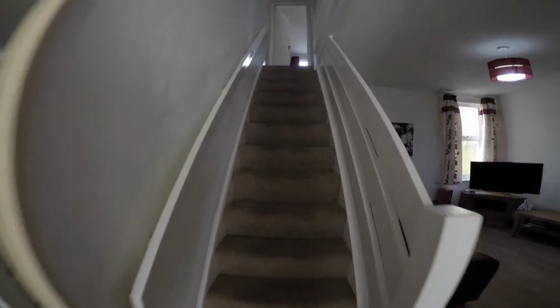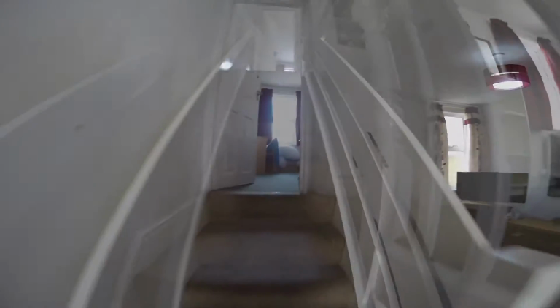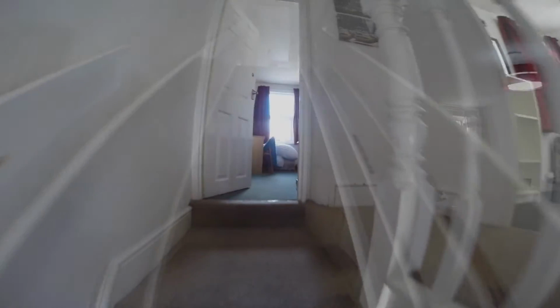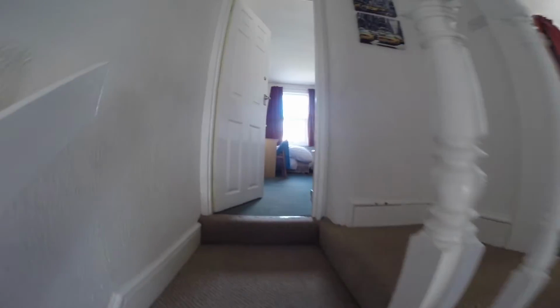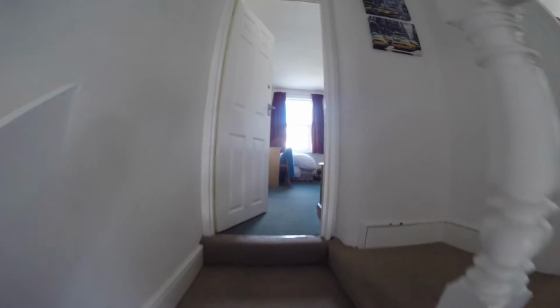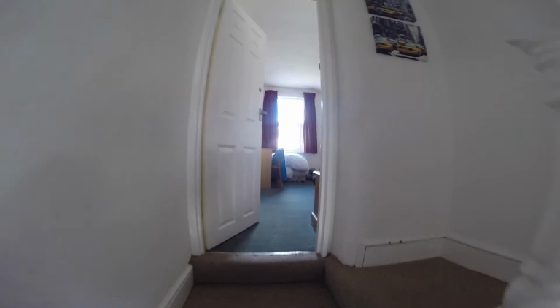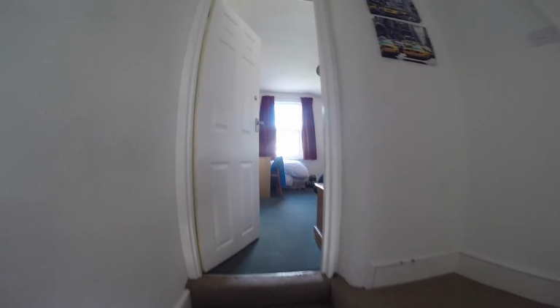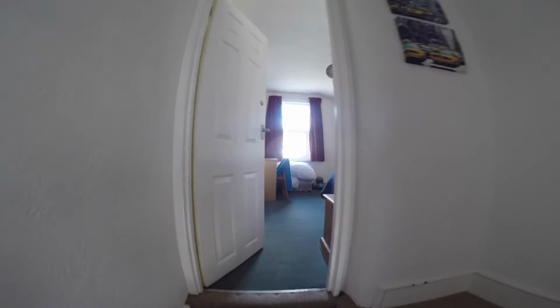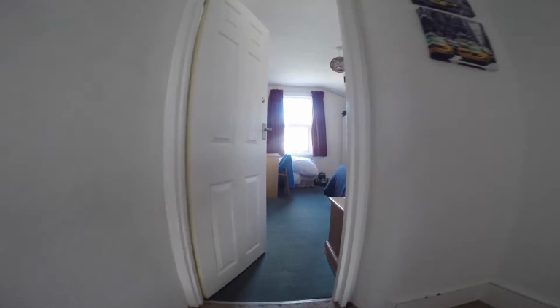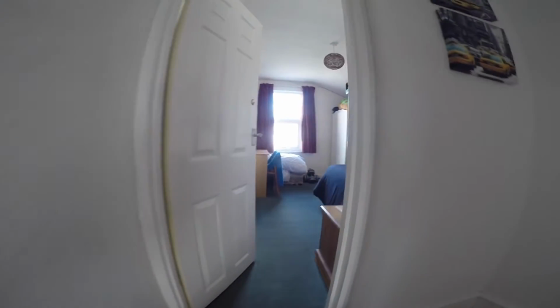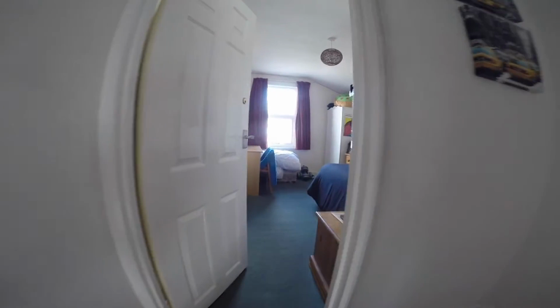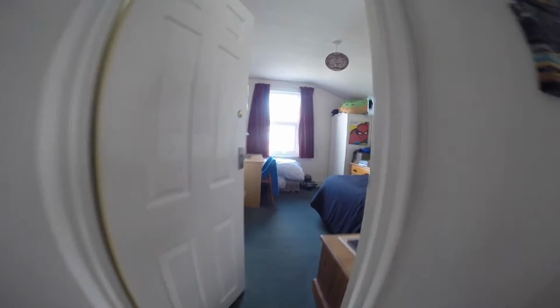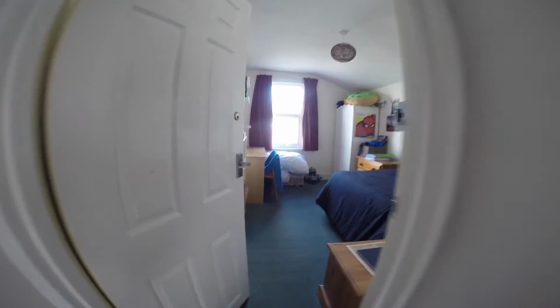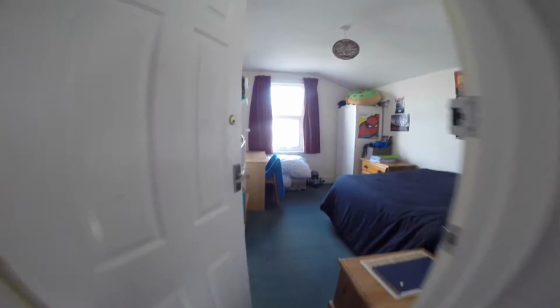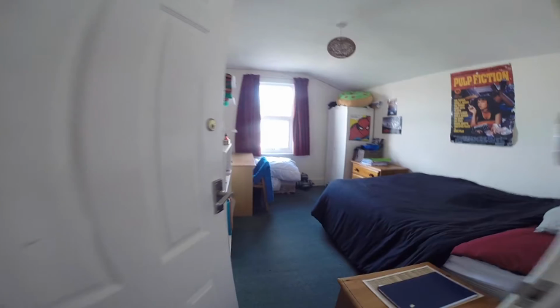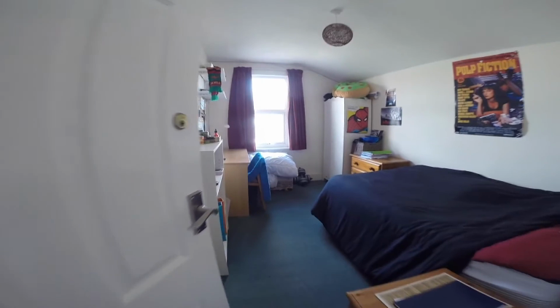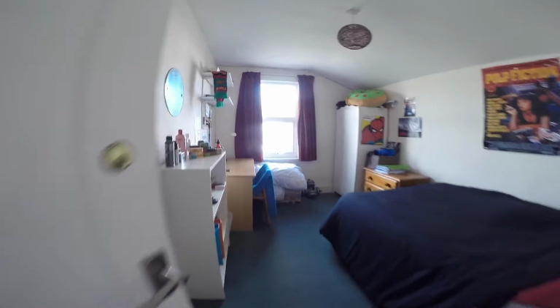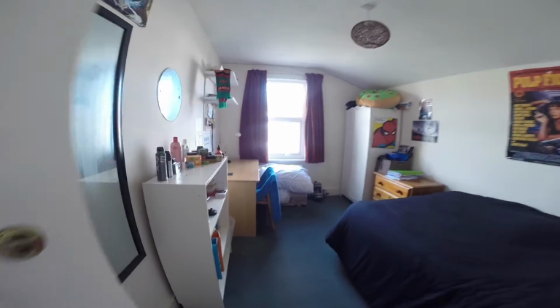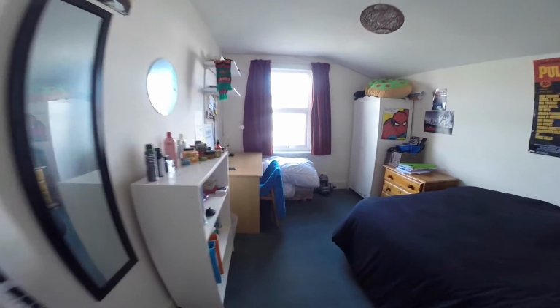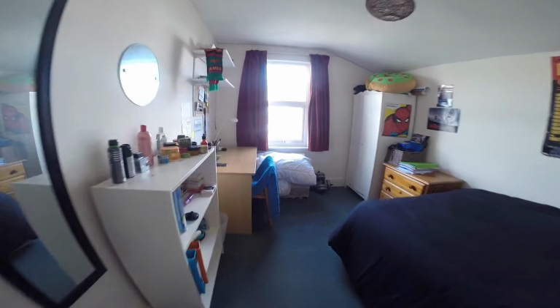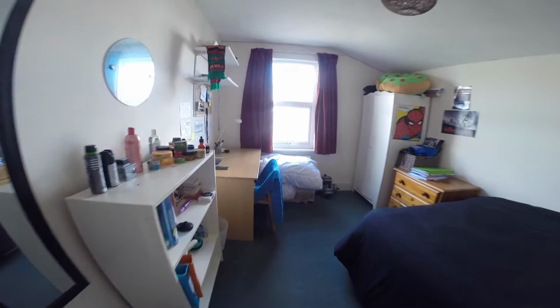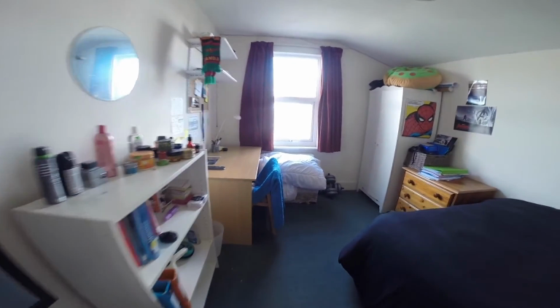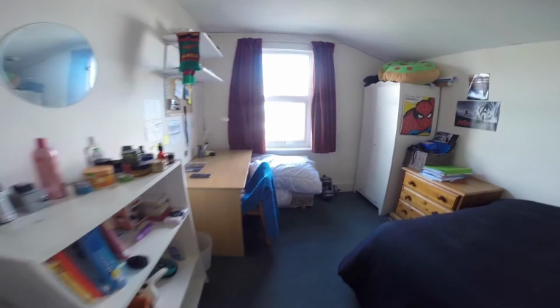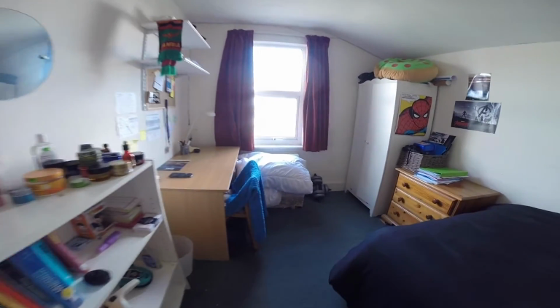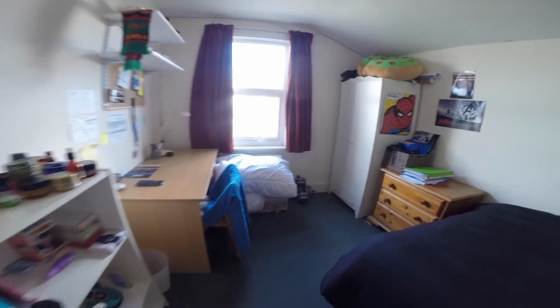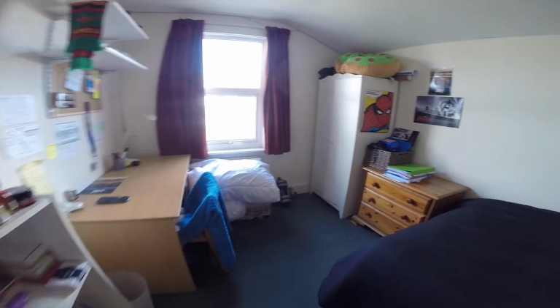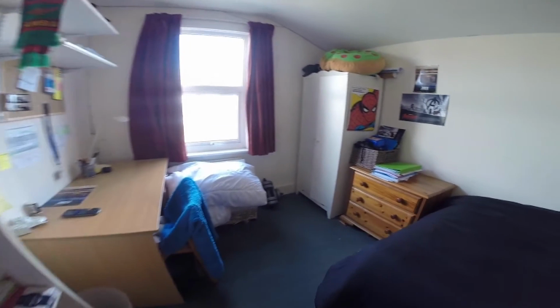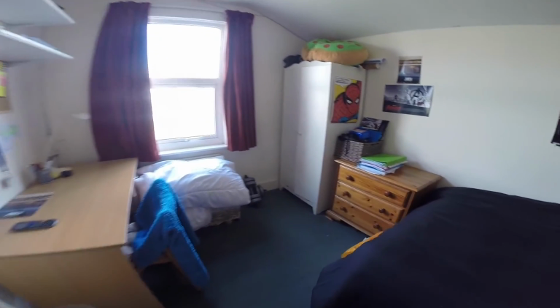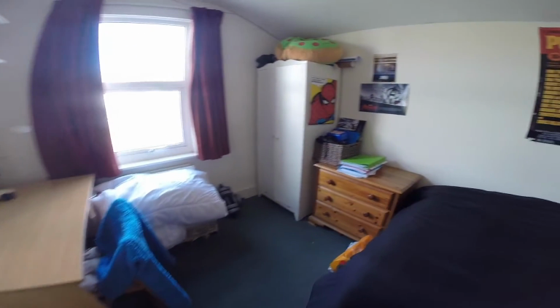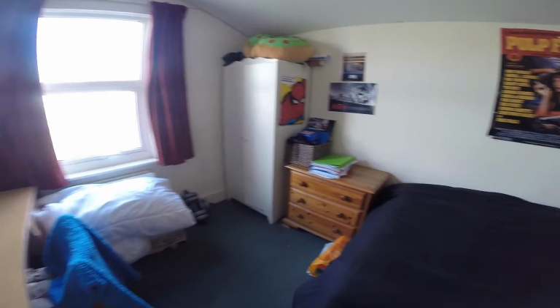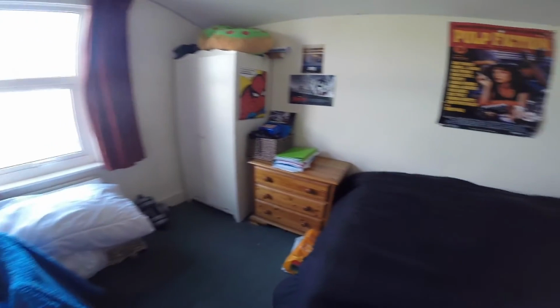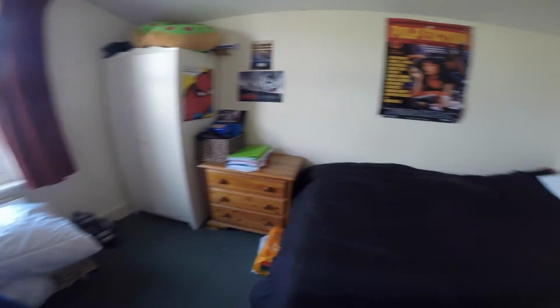We'll take a look upstairs now. Straight ahead we have bedroom number two and as you can see it's furnished with everything you'll need.